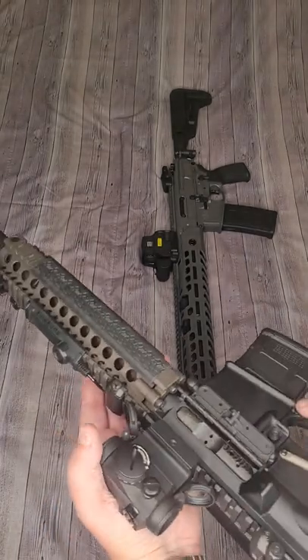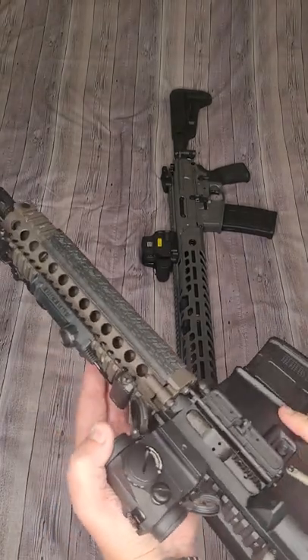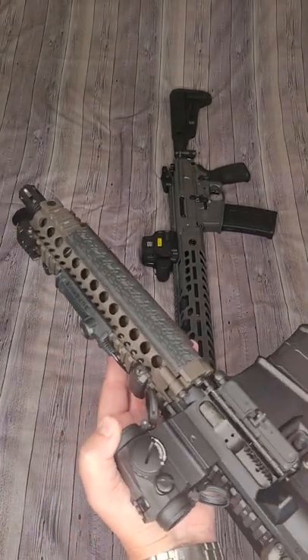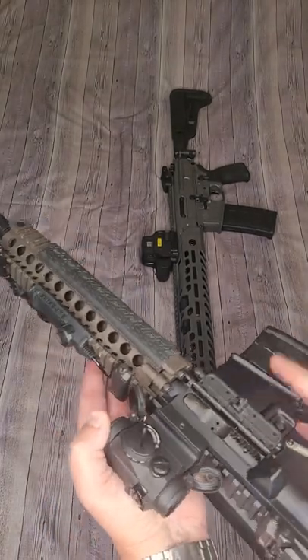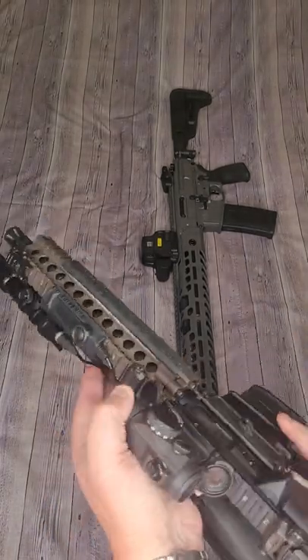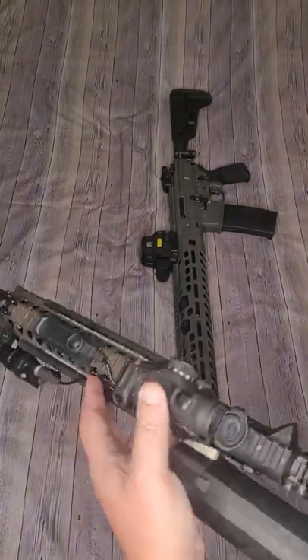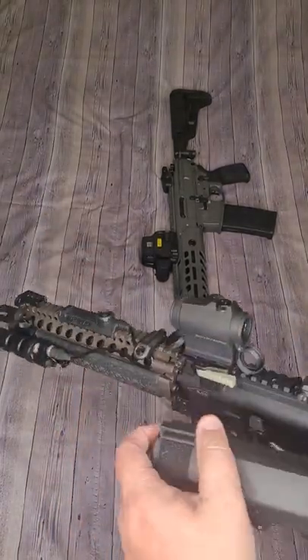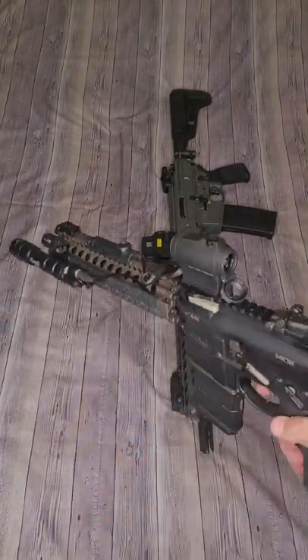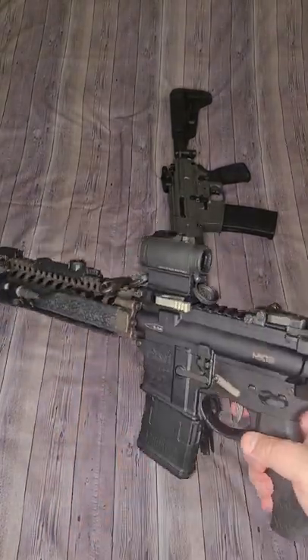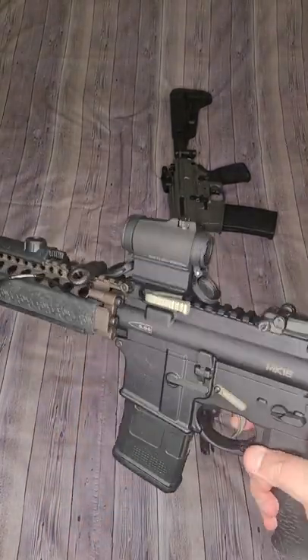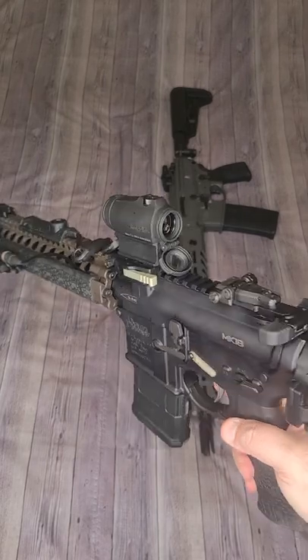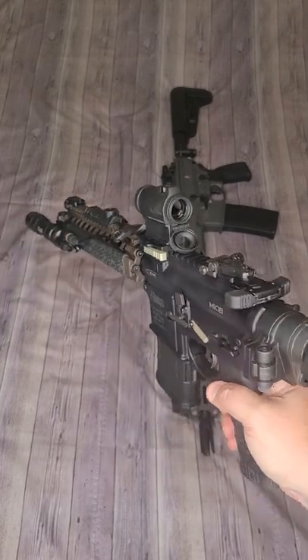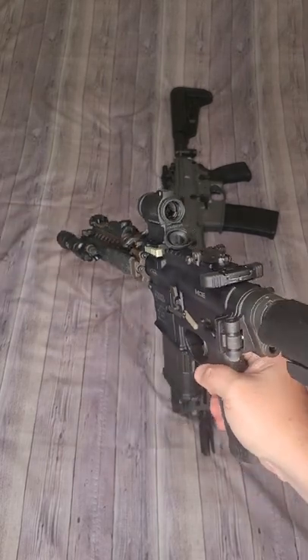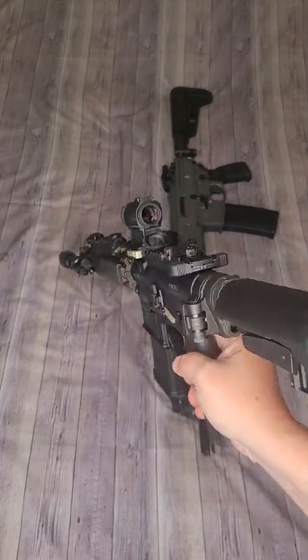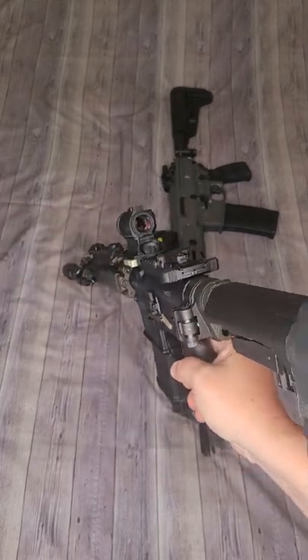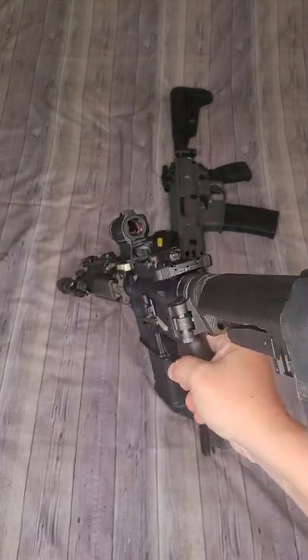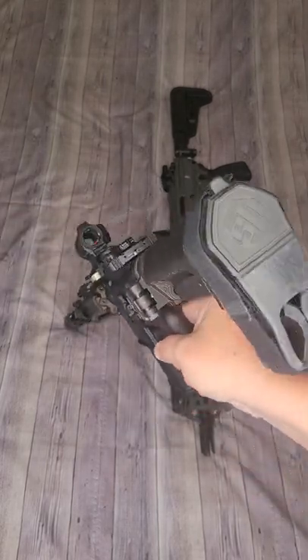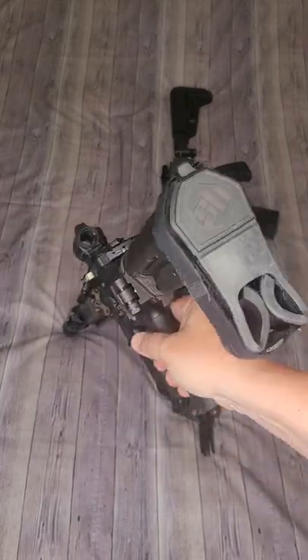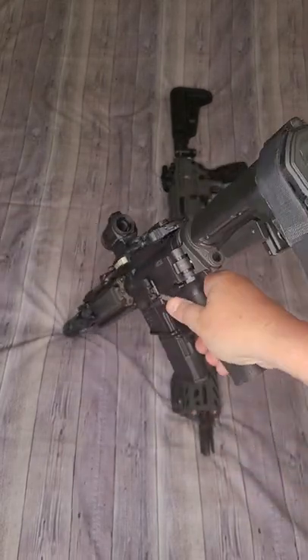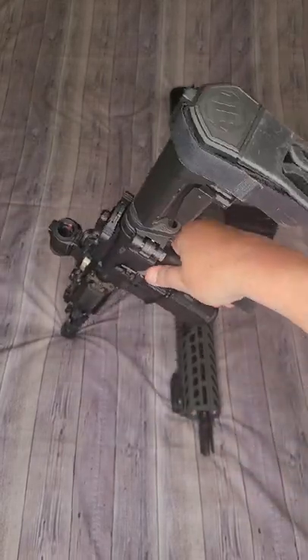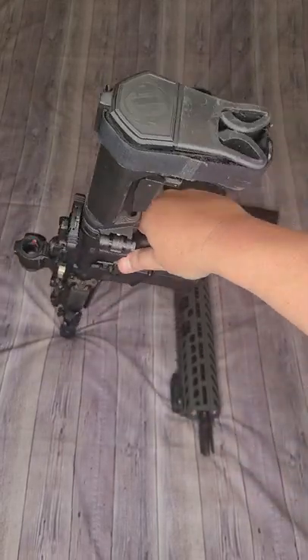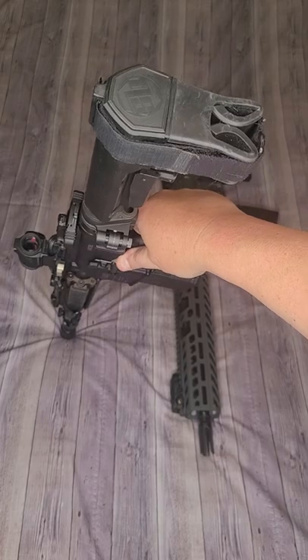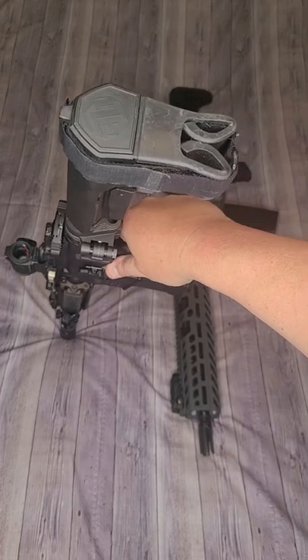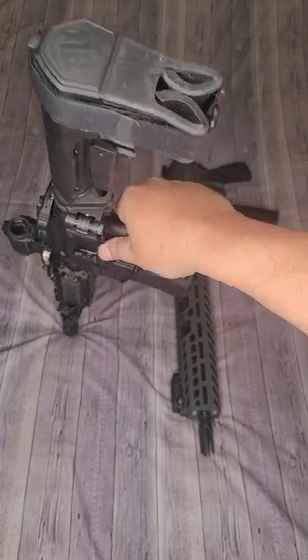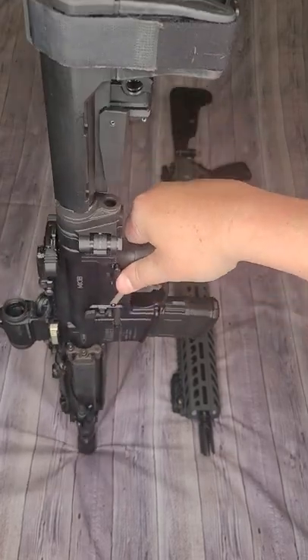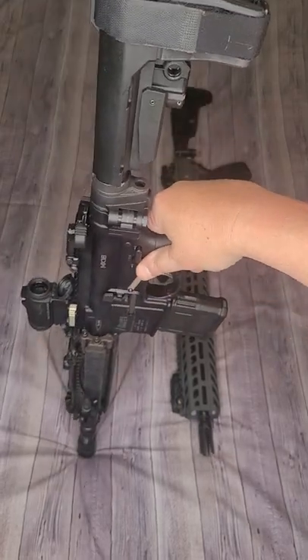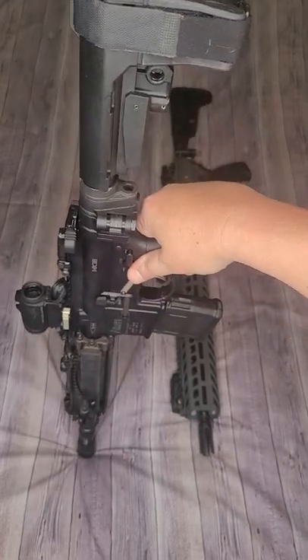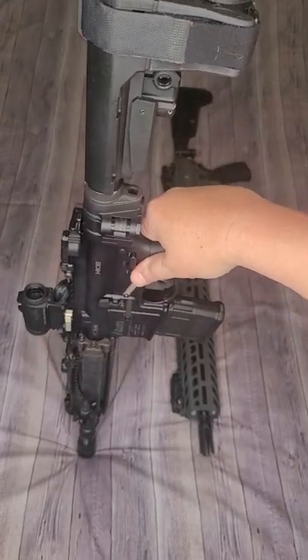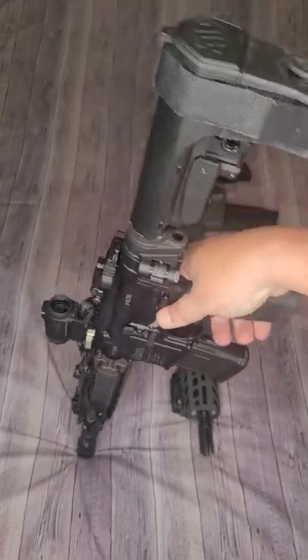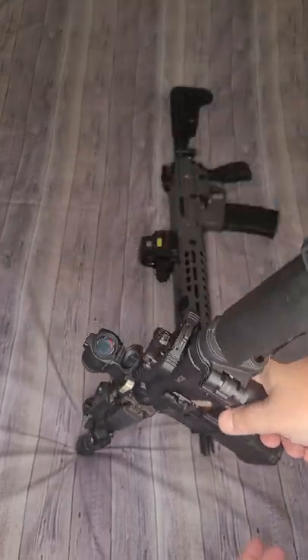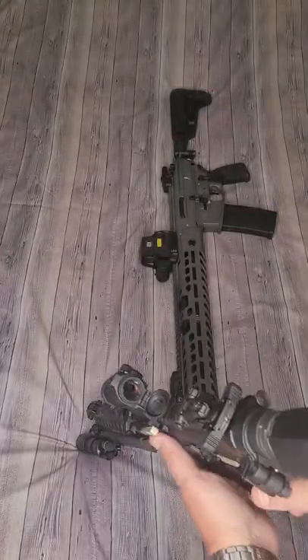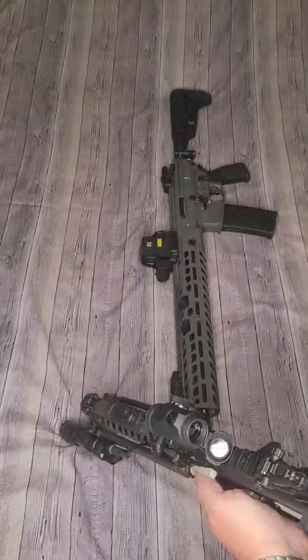Overall fit and finish is also top-notch. Daniel Defense has a really great profile to it, and it does feature an SB Tactical SBA3 brace on the end with QD attachment points as well.